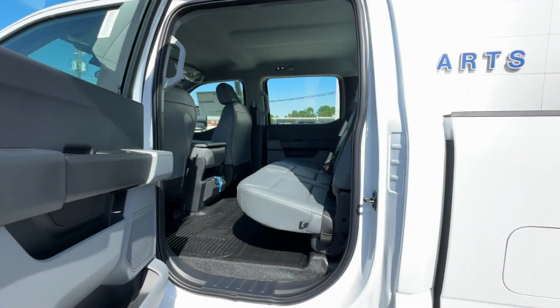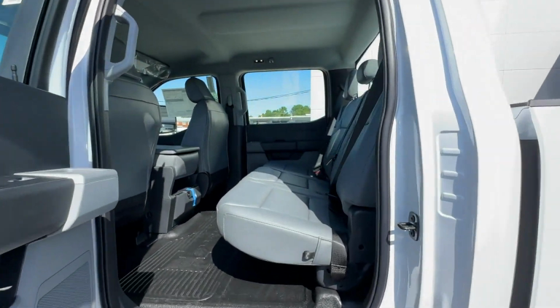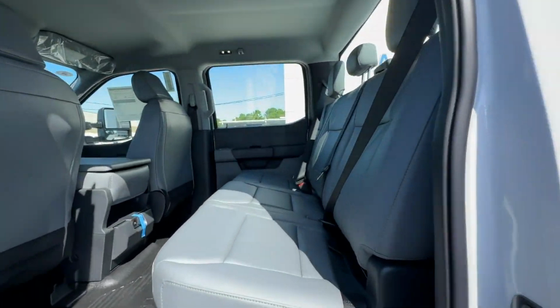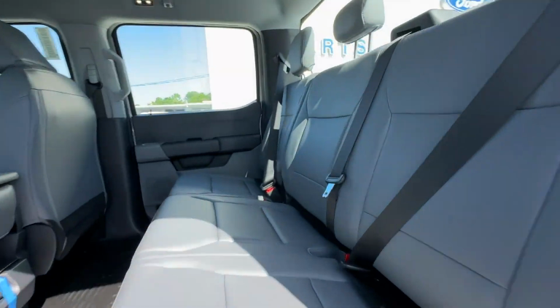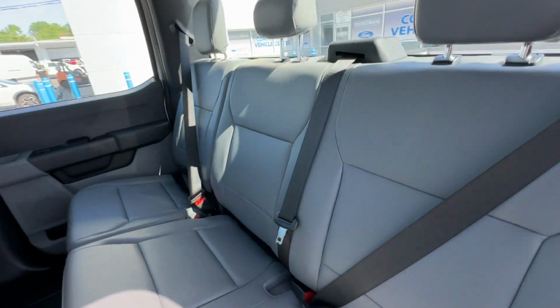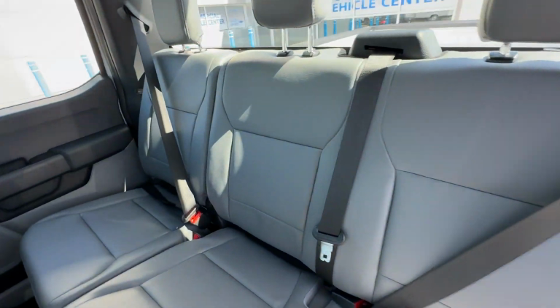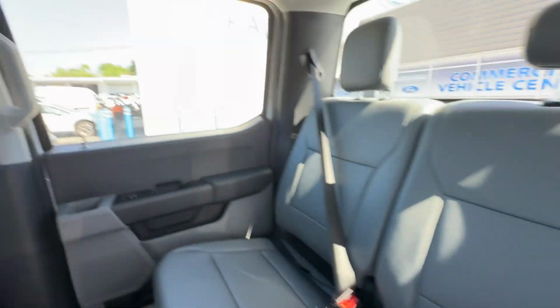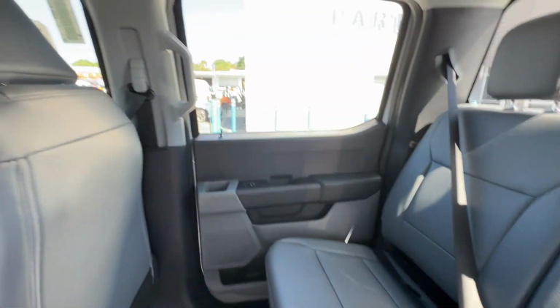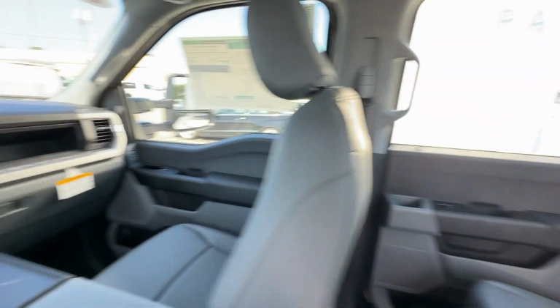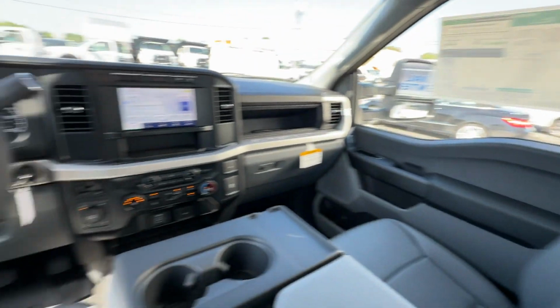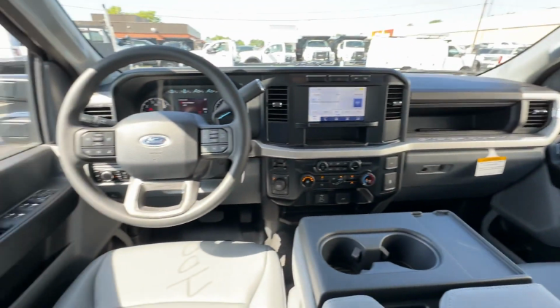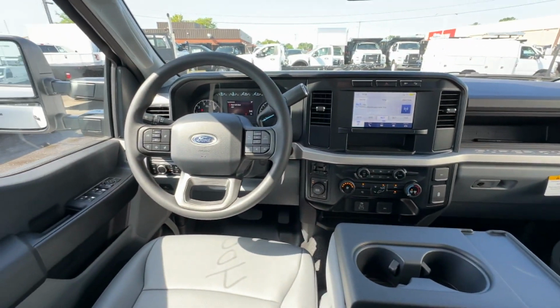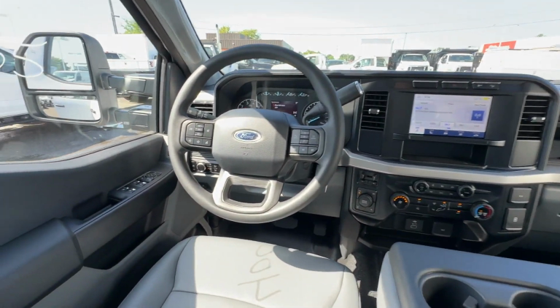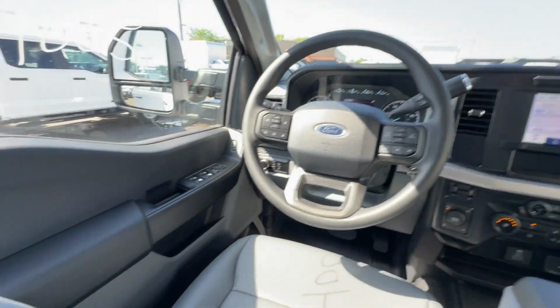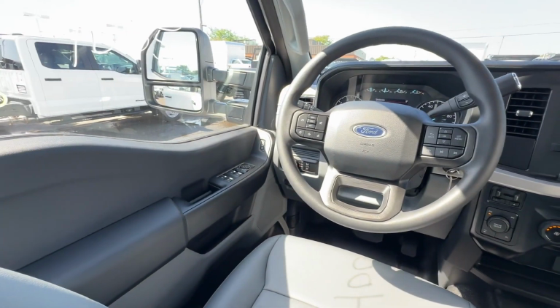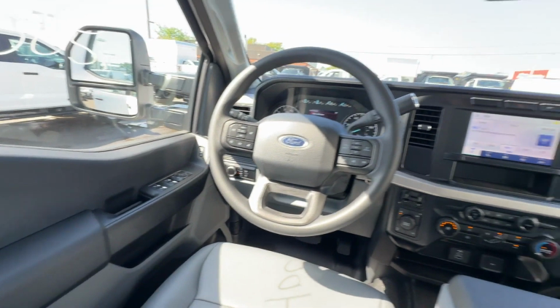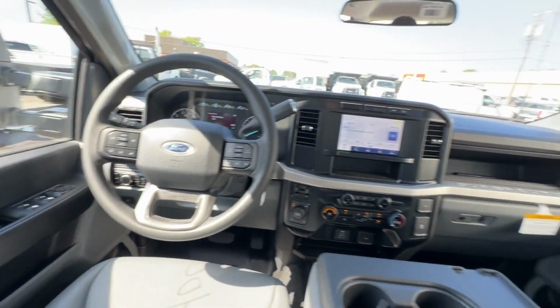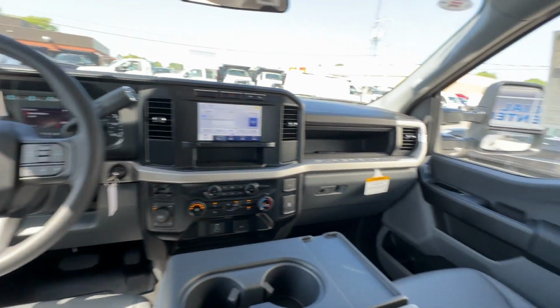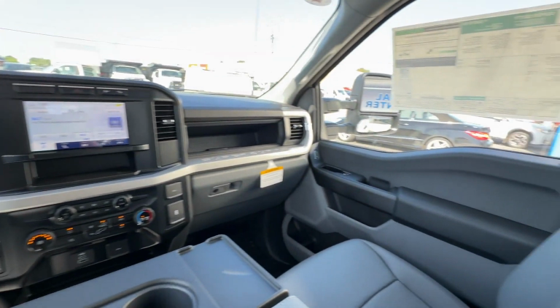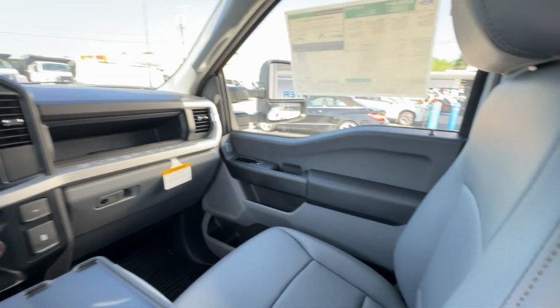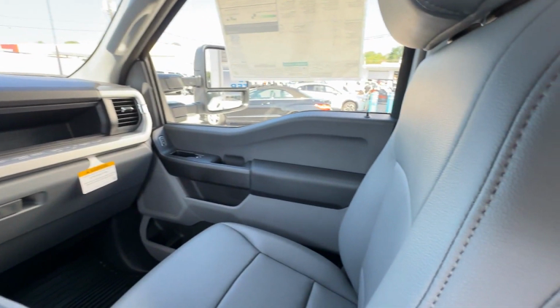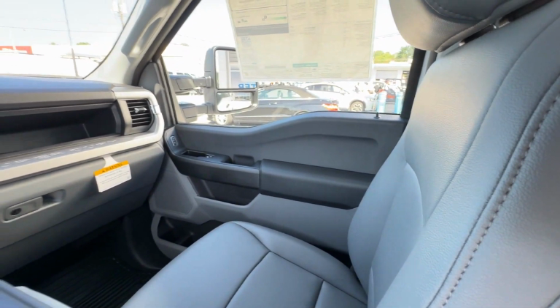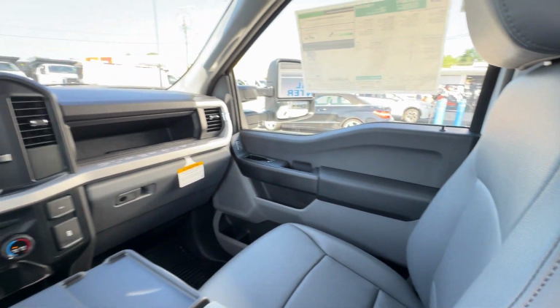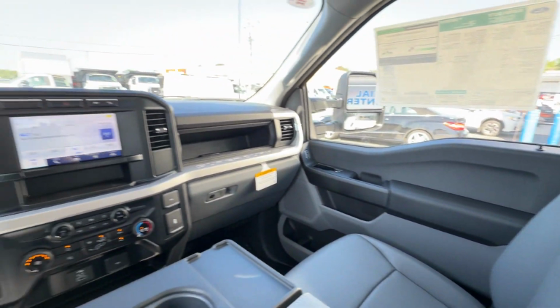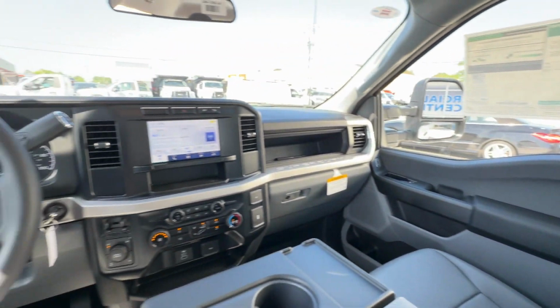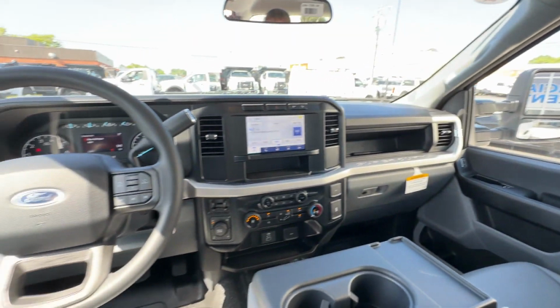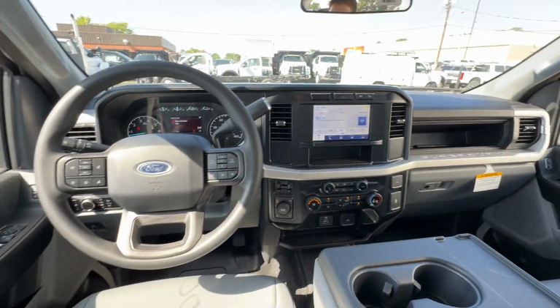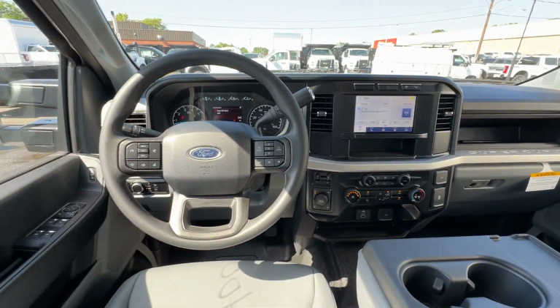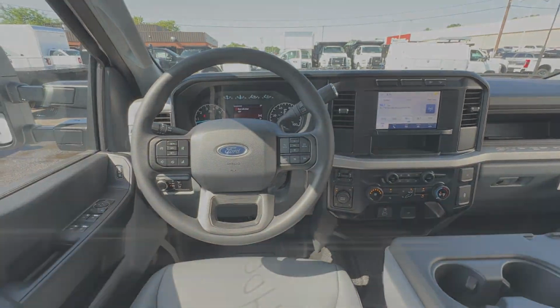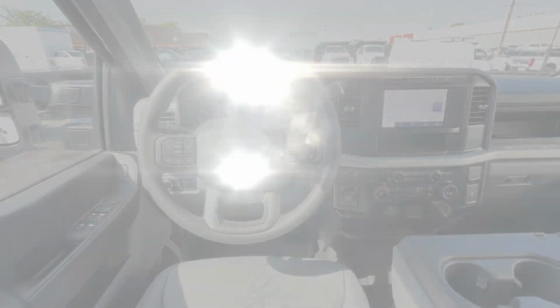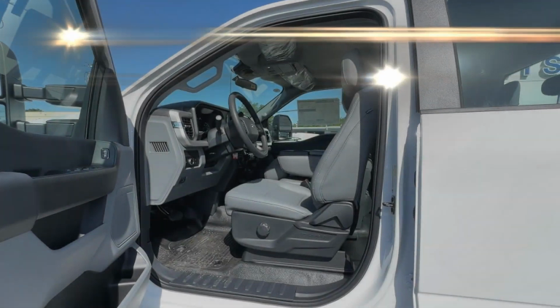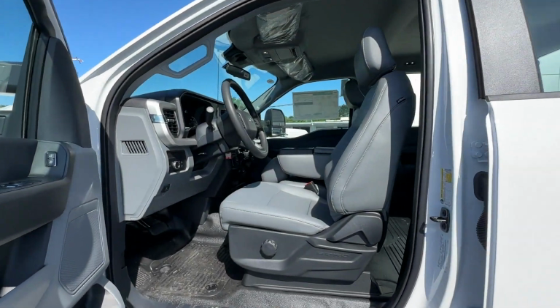Additional features include engine immobilizer, automatic headlights, auxiliary input, stability control, adjustable steering wheel, daytime running lights, traction control, remote start, cruise control, and power side-view mirrors.